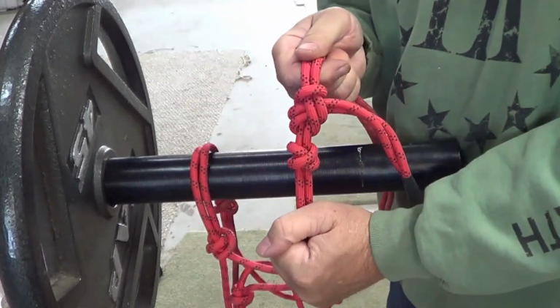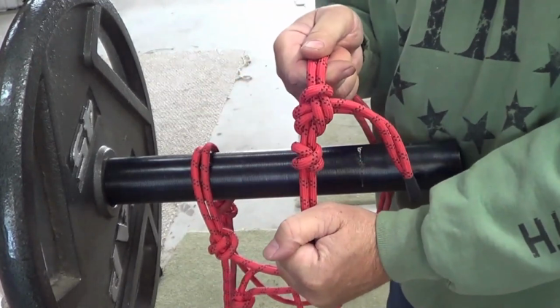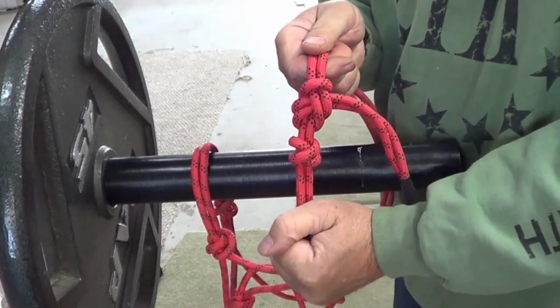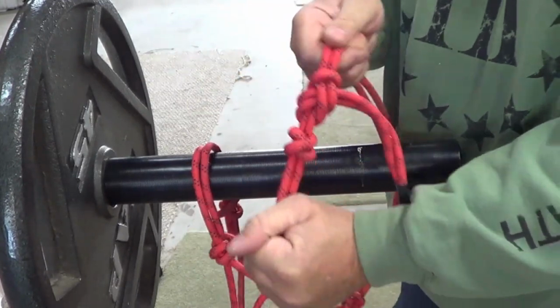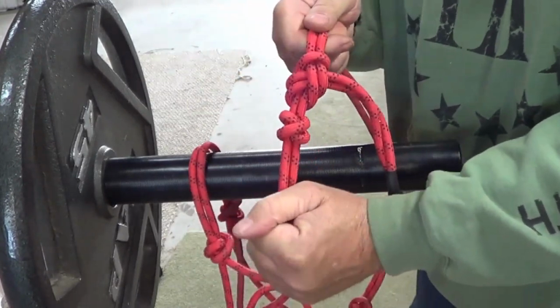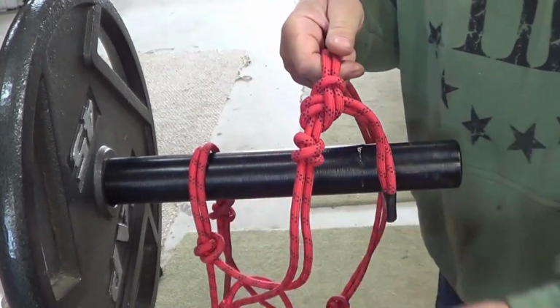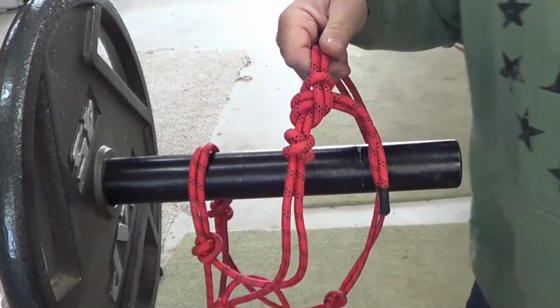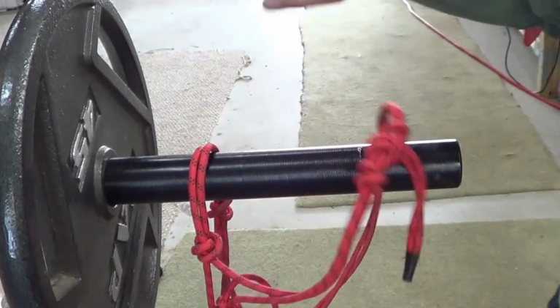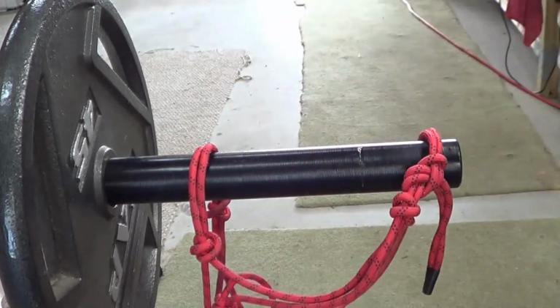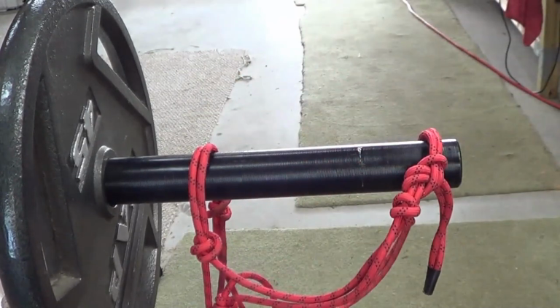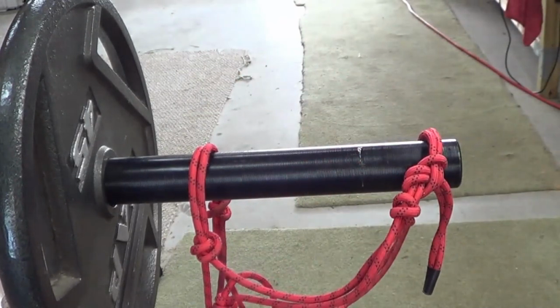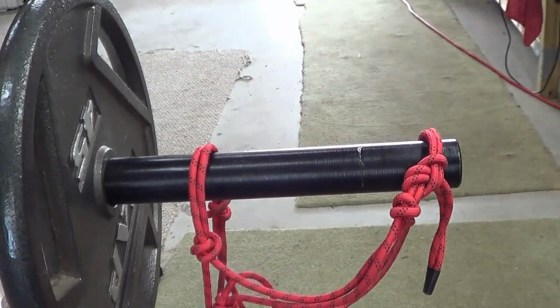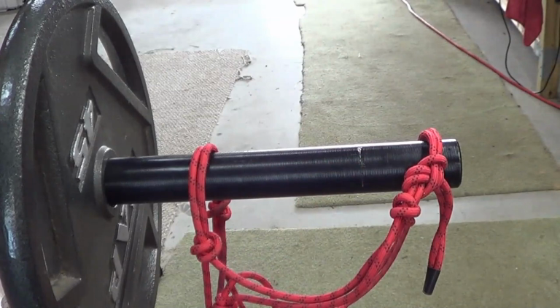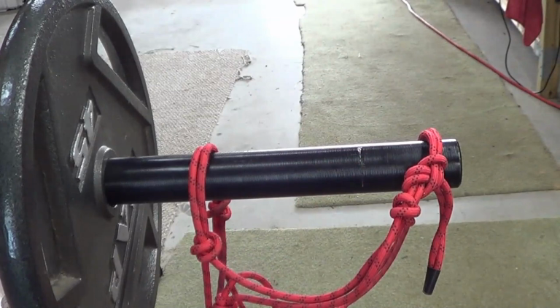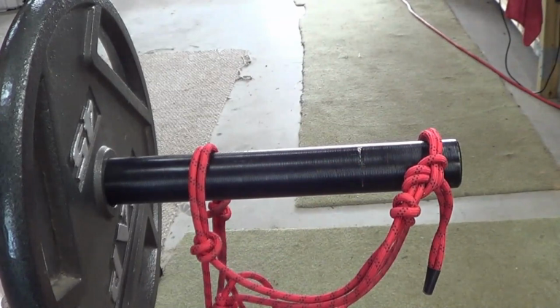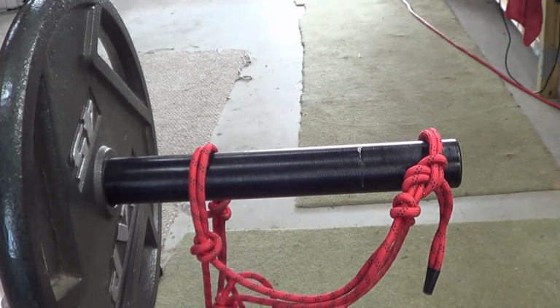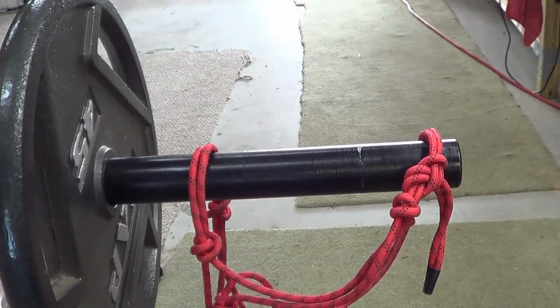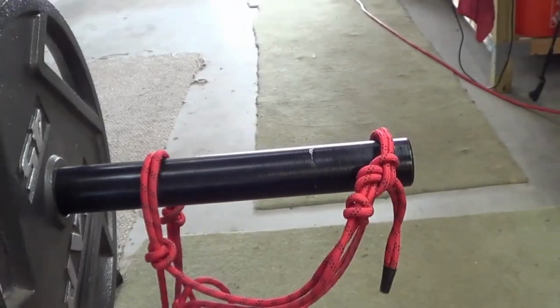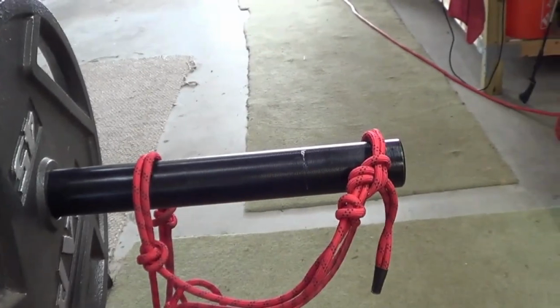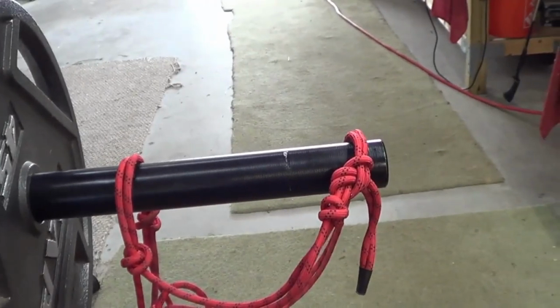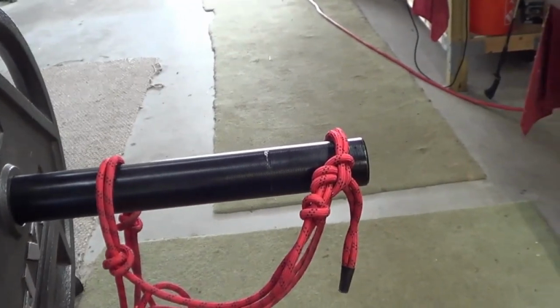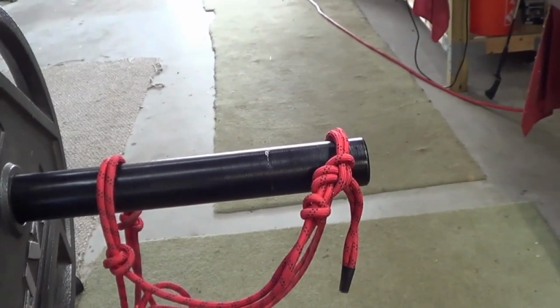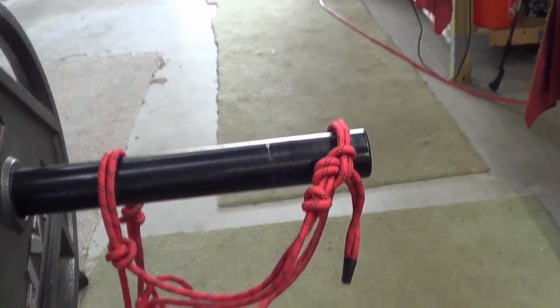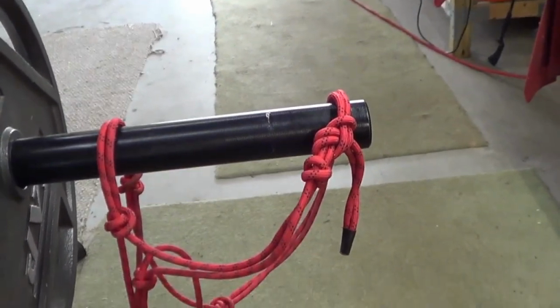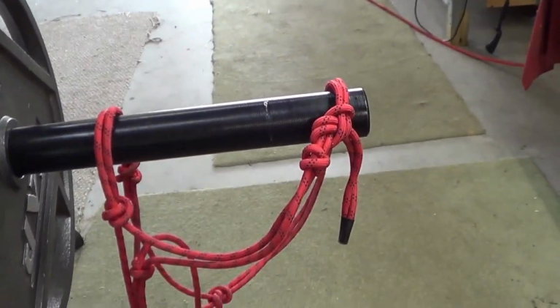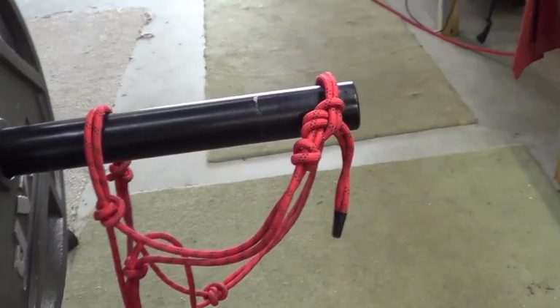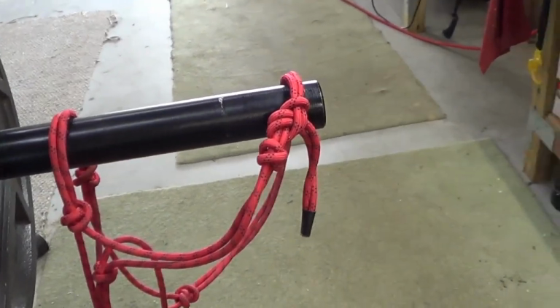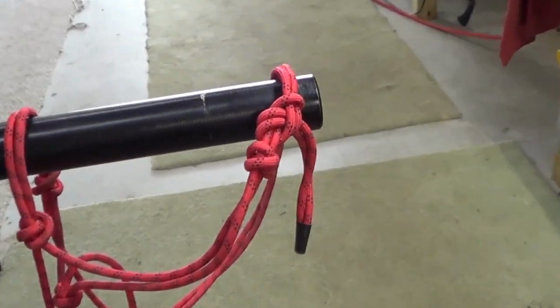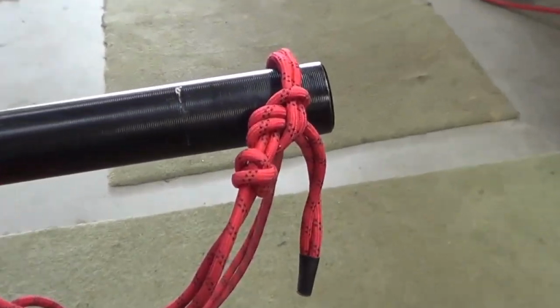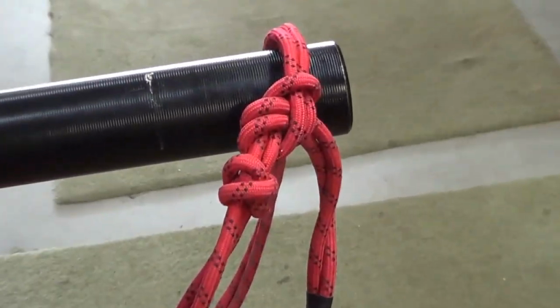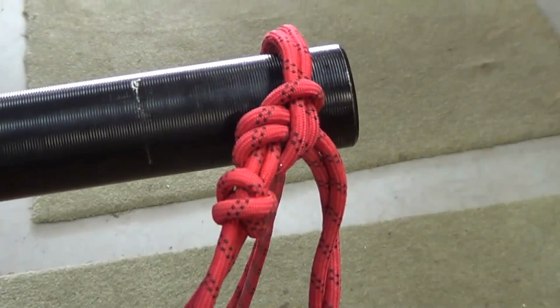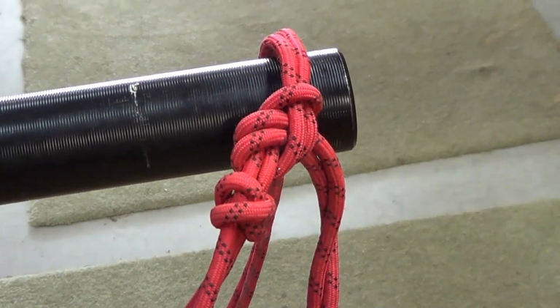Rope halter knot — very important. Learn it. Quit tying your knots incorrectly. I get tired of seeing horses with crazy knots on them. All right, we'll end that there.